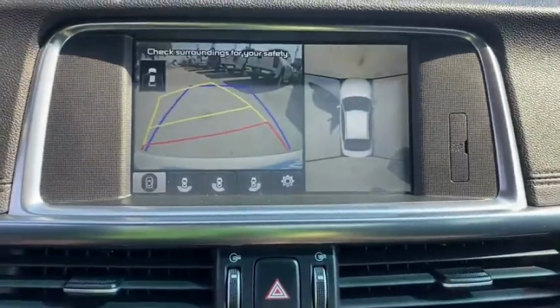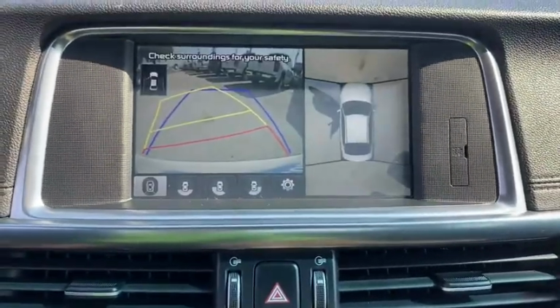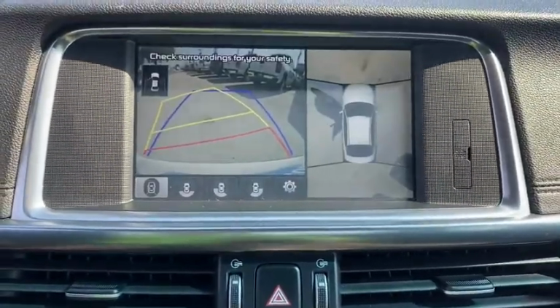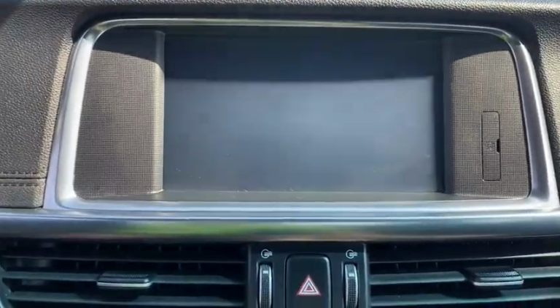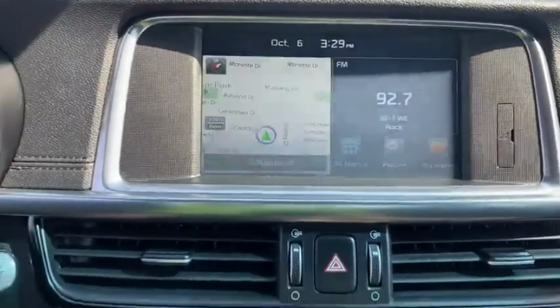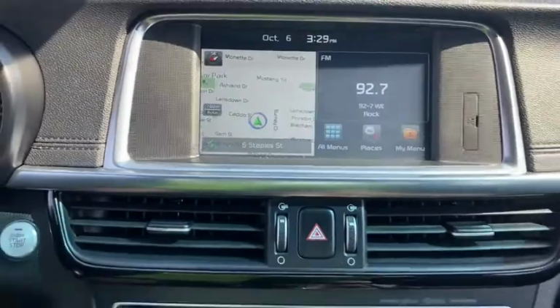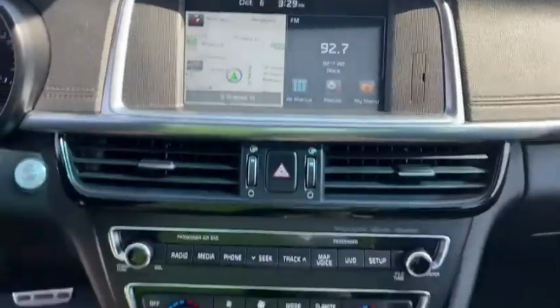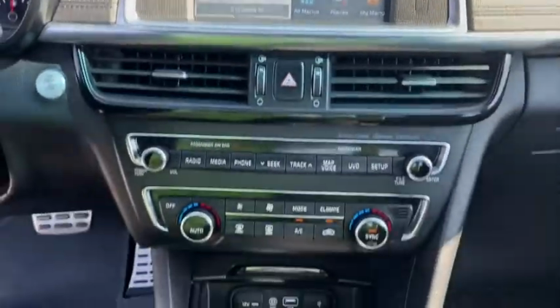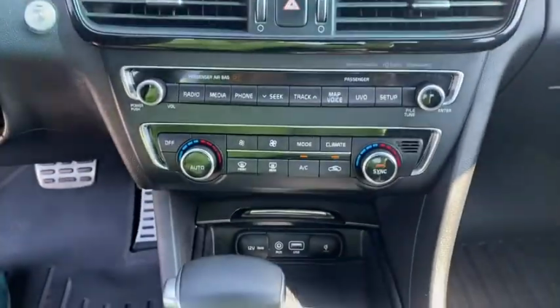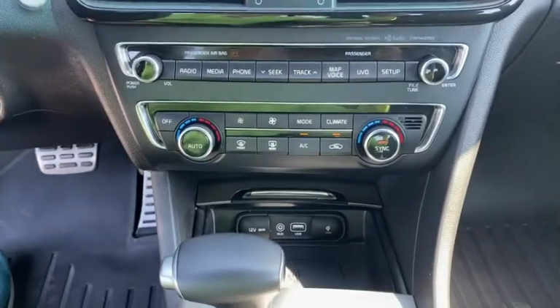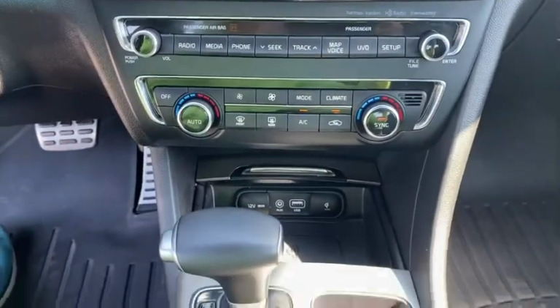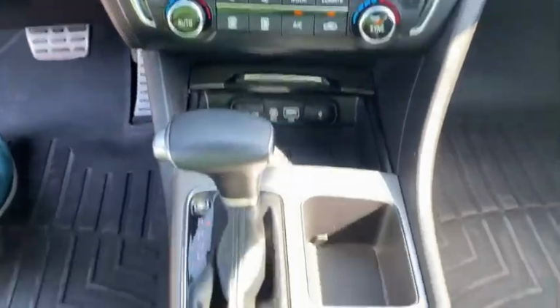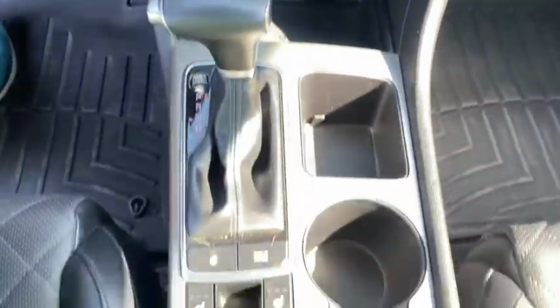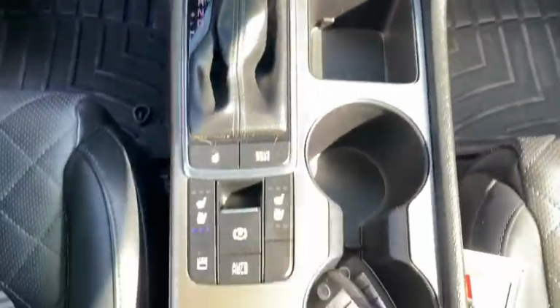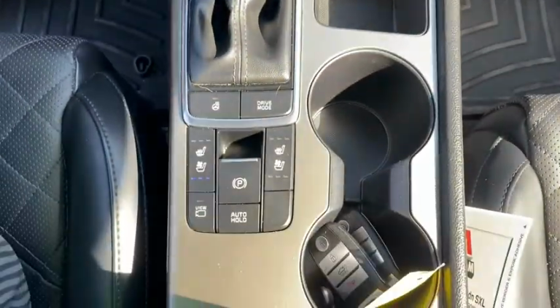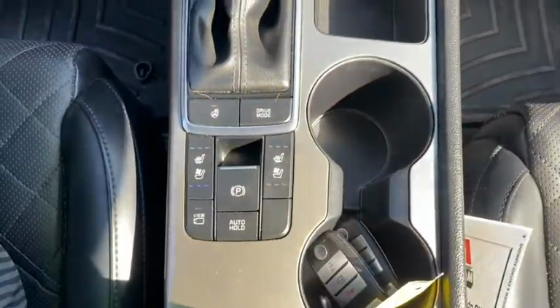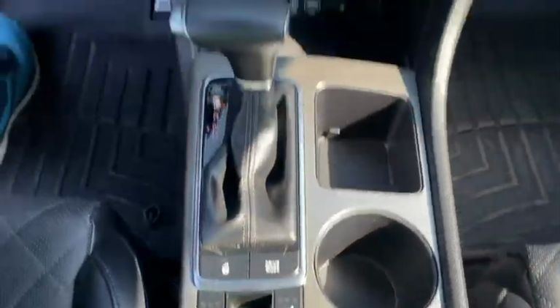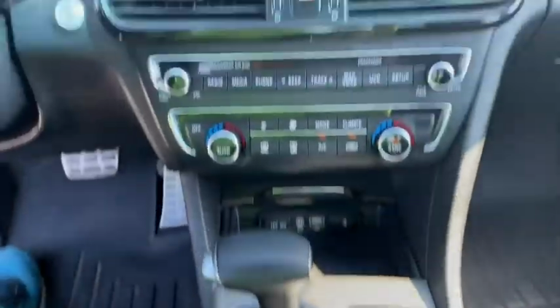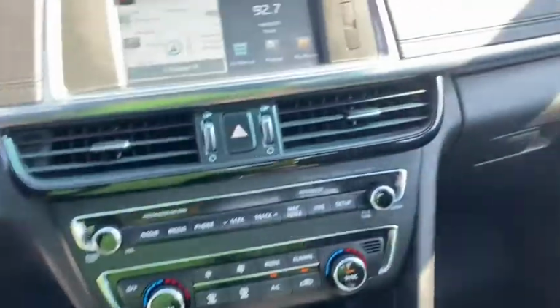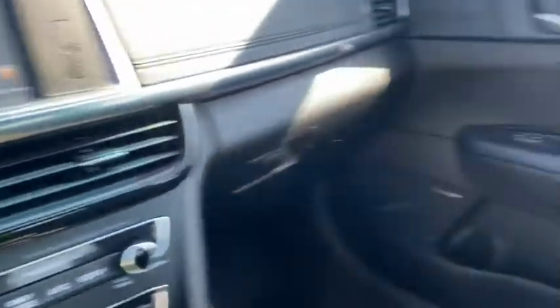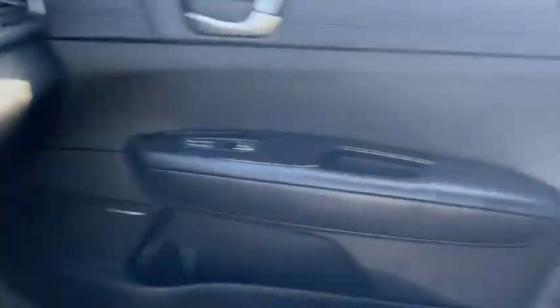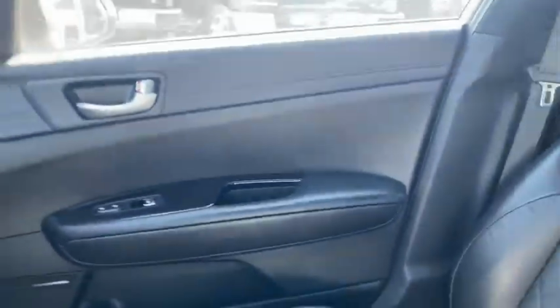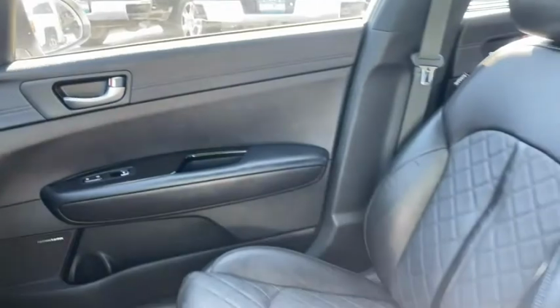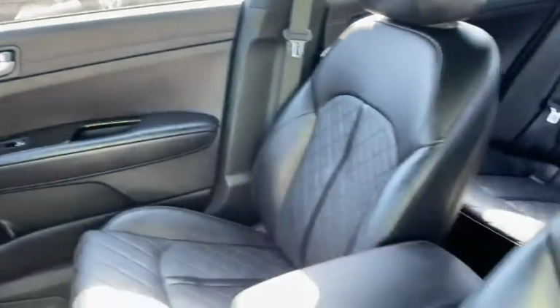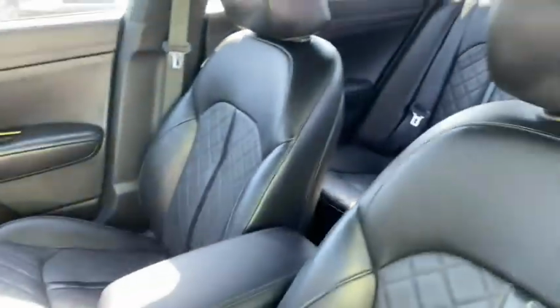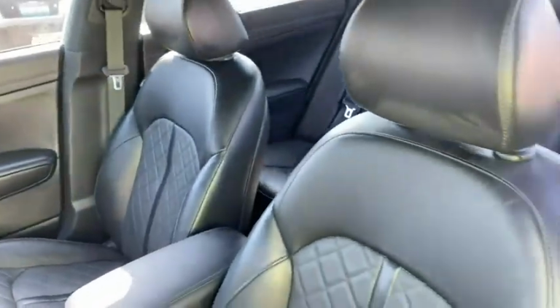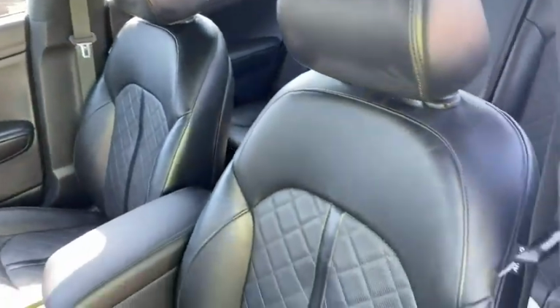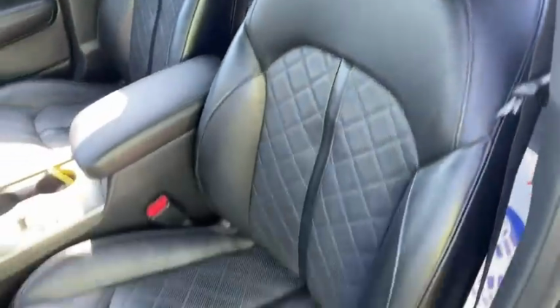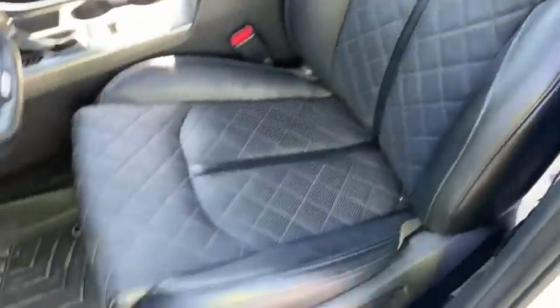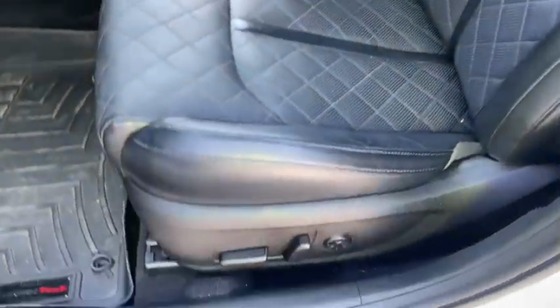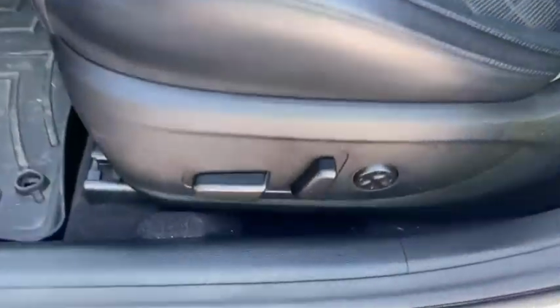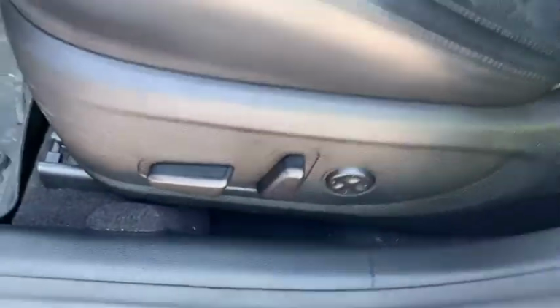This vehicle has less than 40,000 miles. Here are some of this vehicle's great options: keyless entry, navigation system, power liftgate, backup camera.